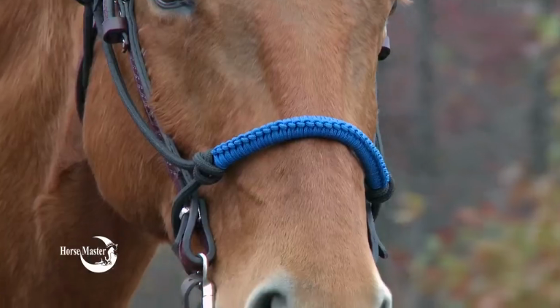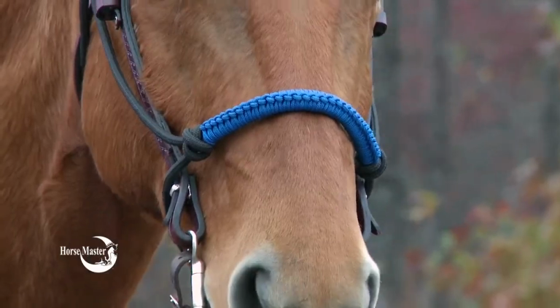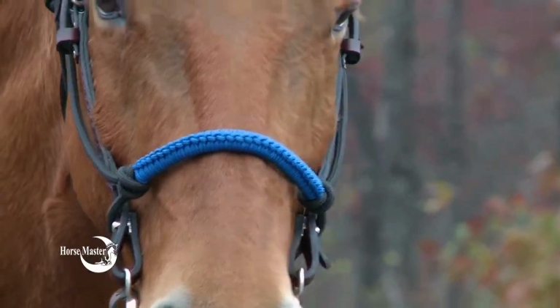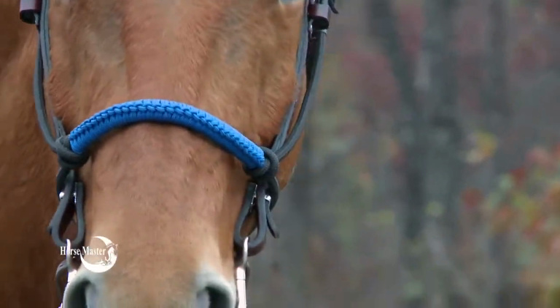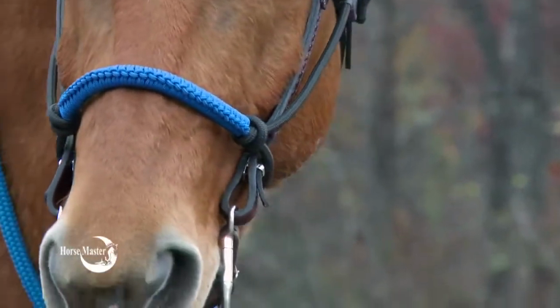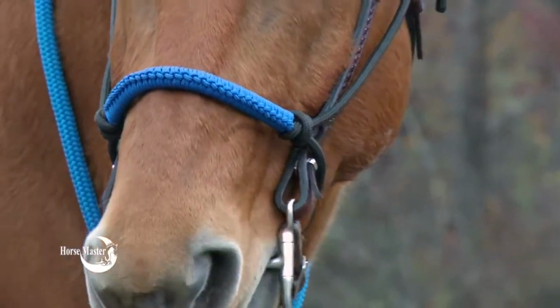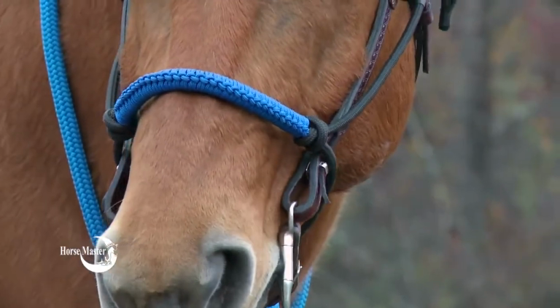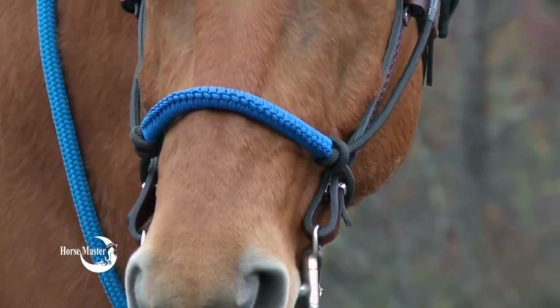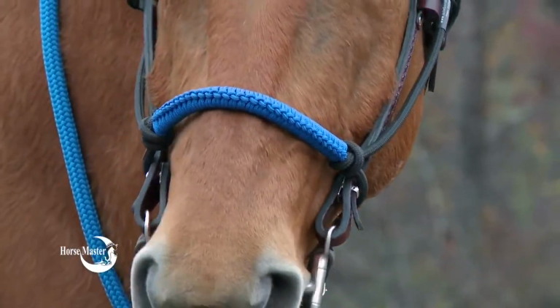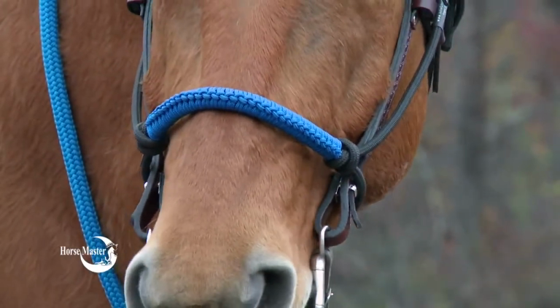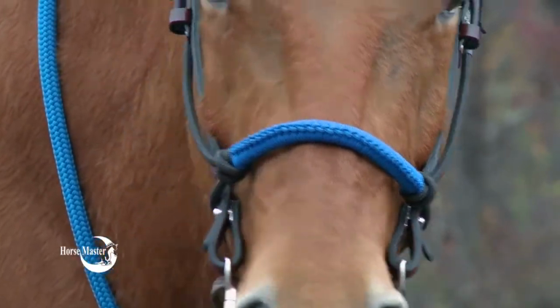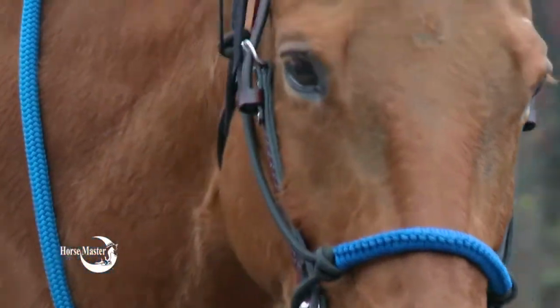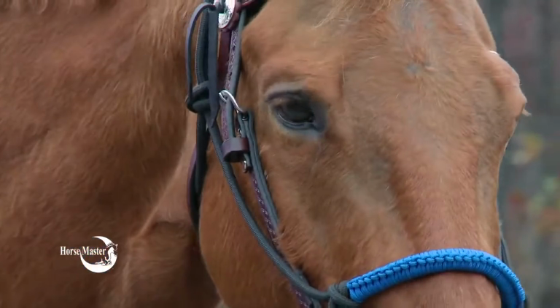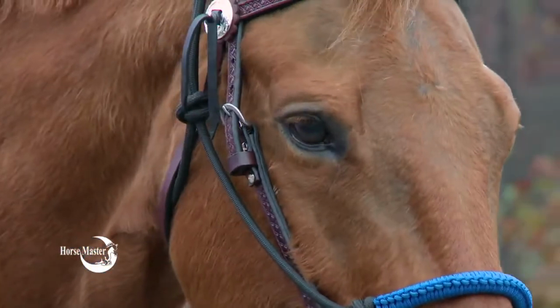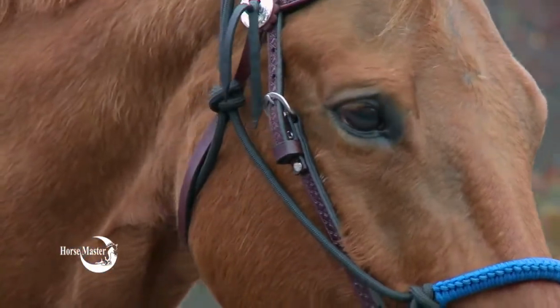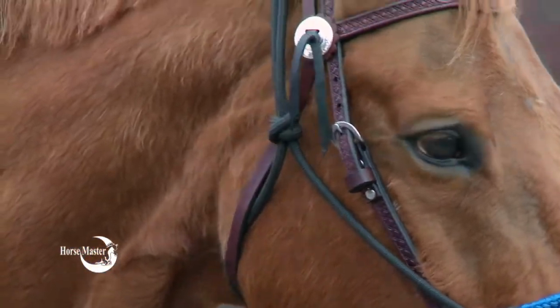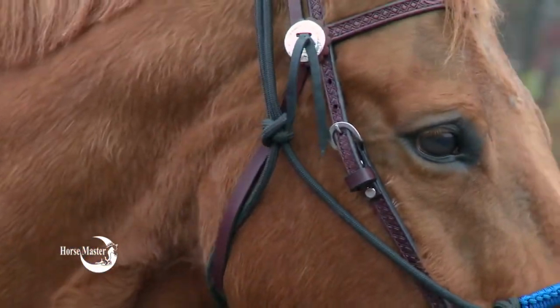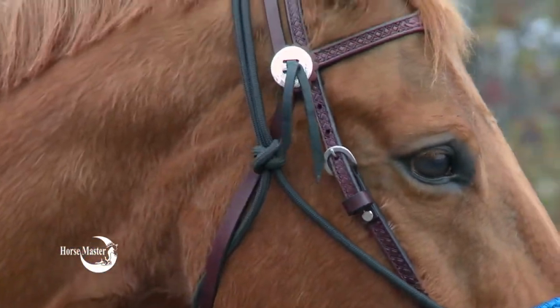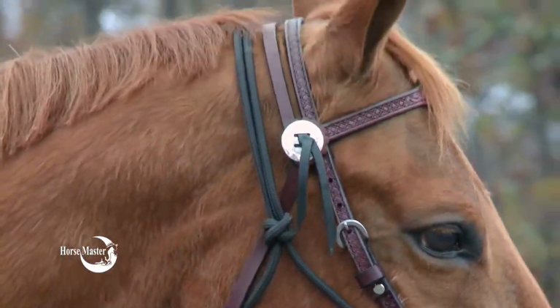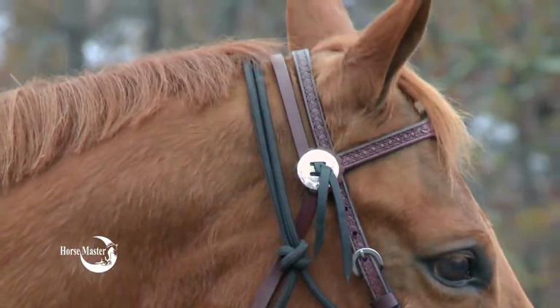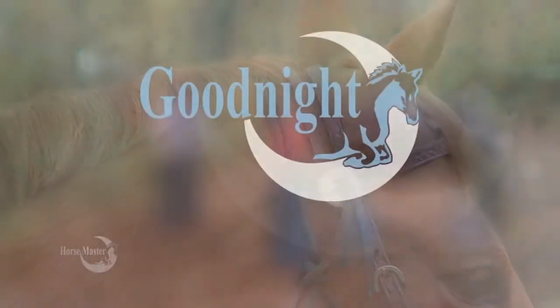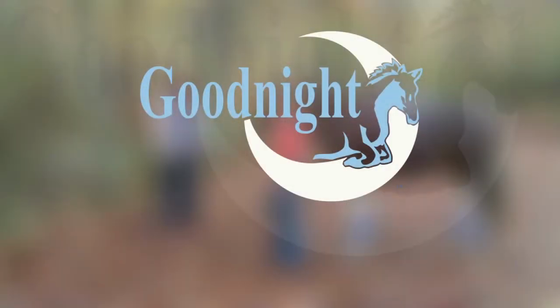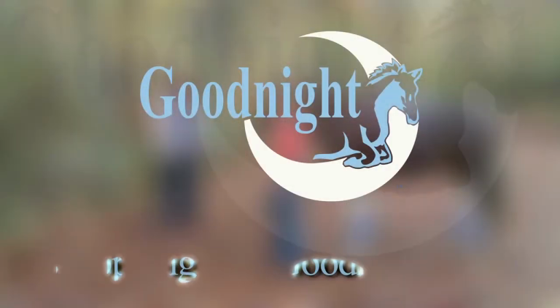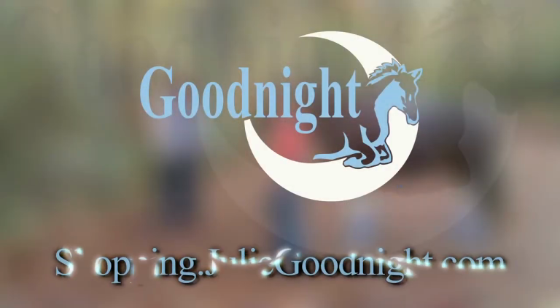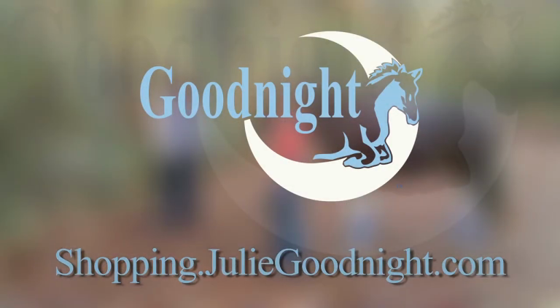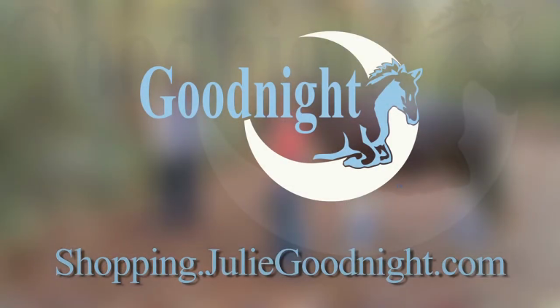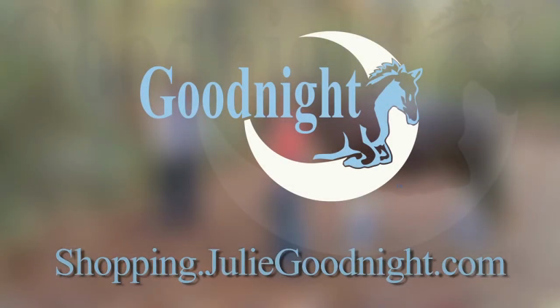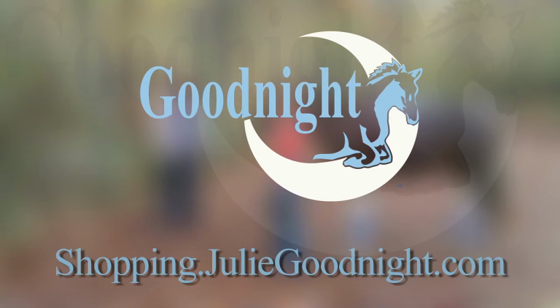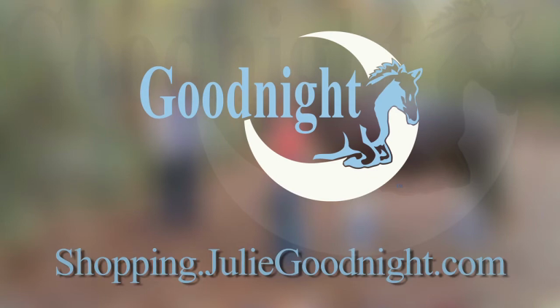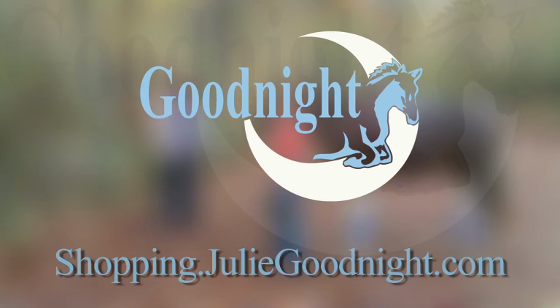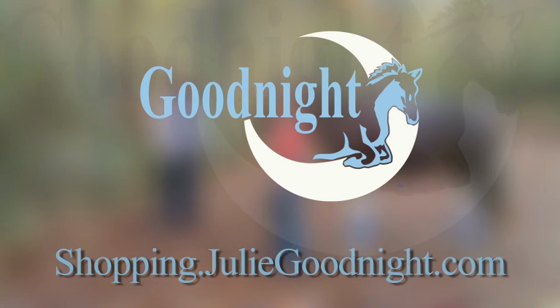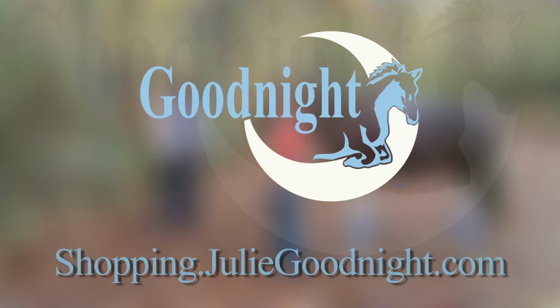But his comfort is important. If I'm using a flat nylon halter, I'll put it on under the bridle. But if I'm using a rope halter, I like to put it over top of the bridle to prevent rubbing and chafing from the rope.